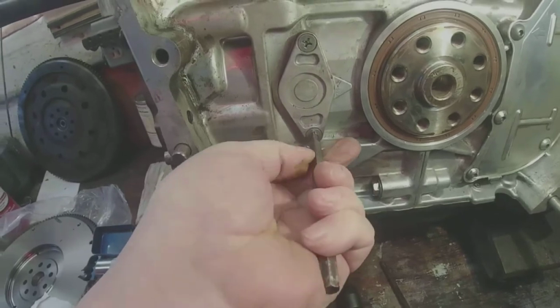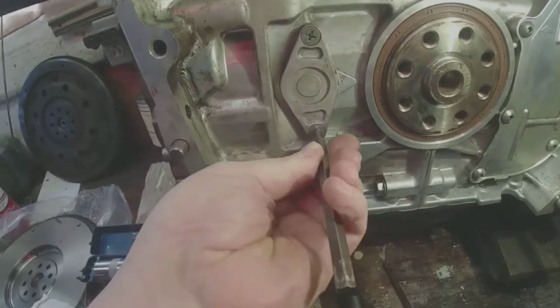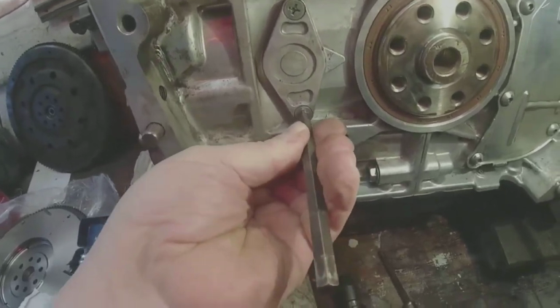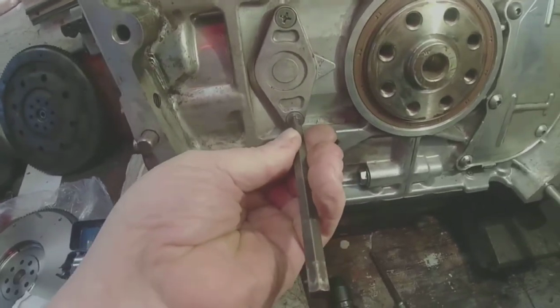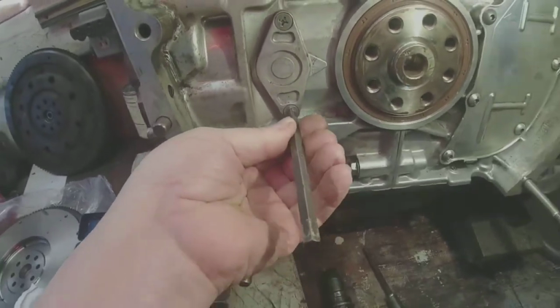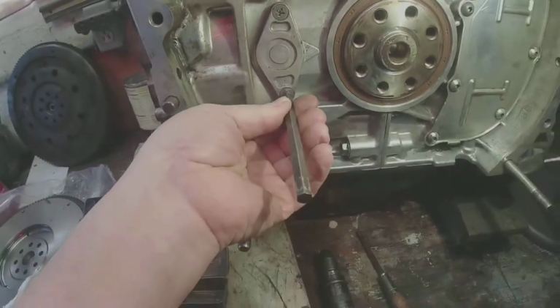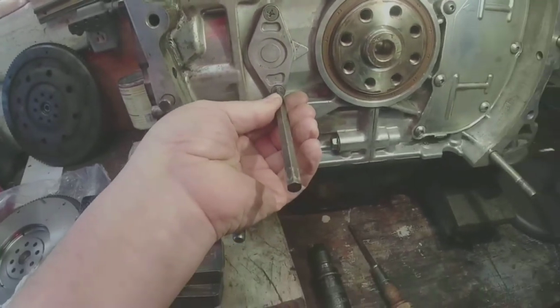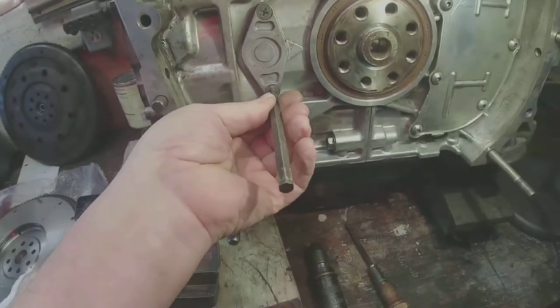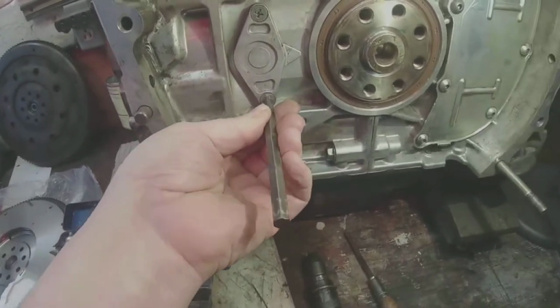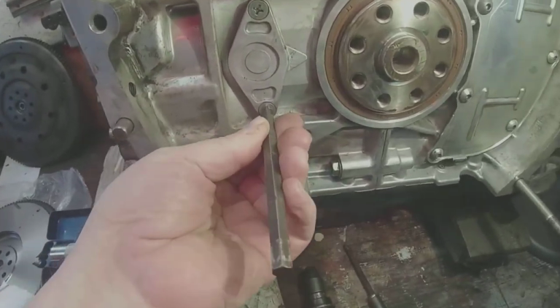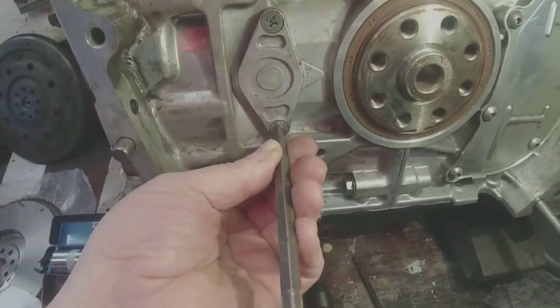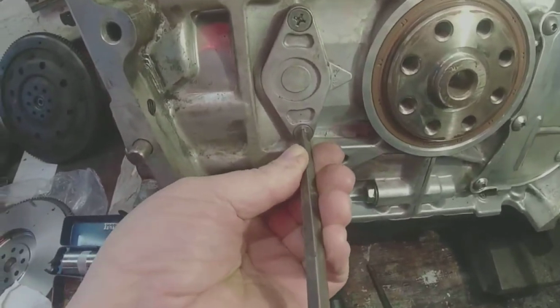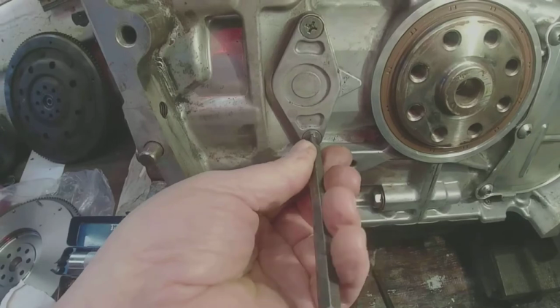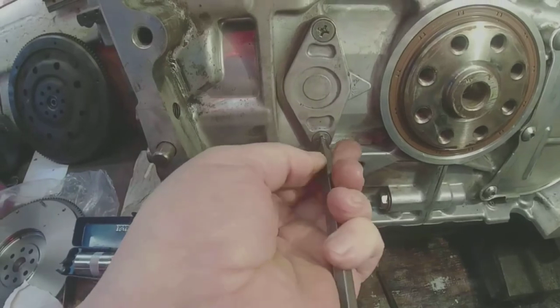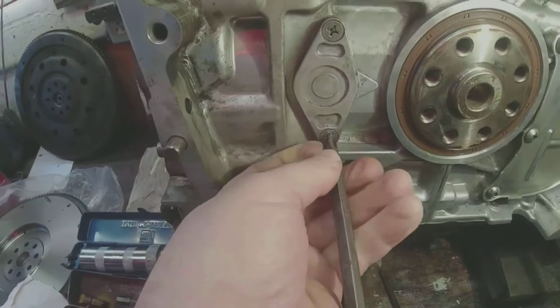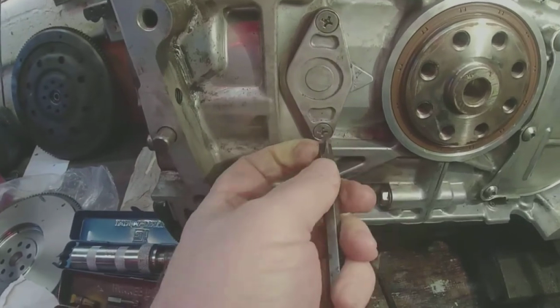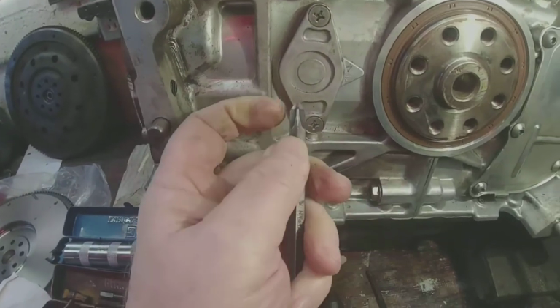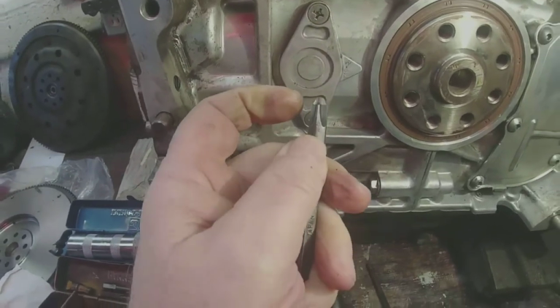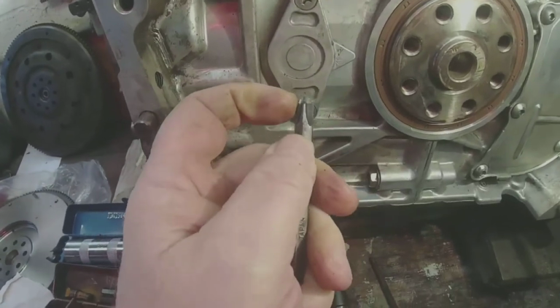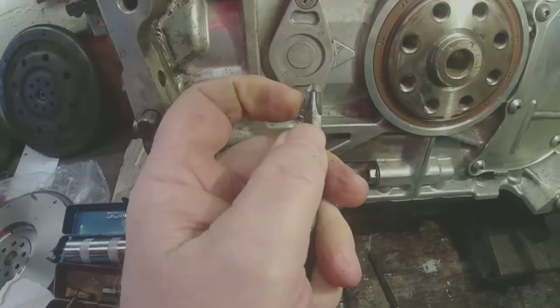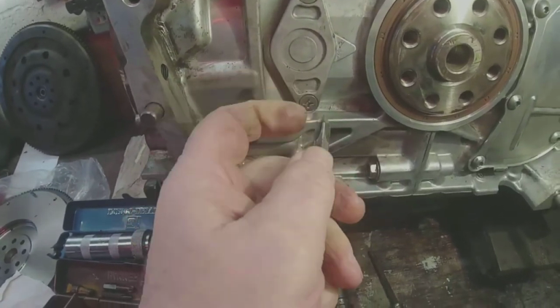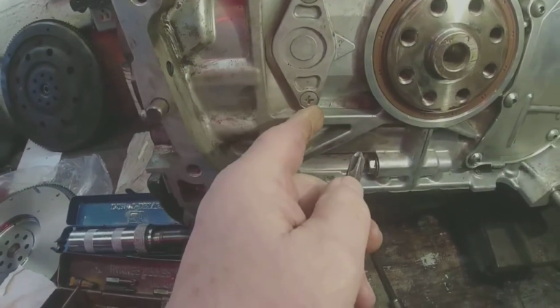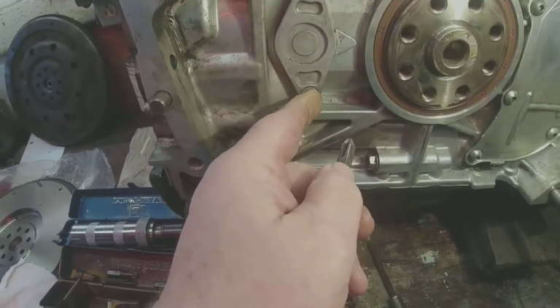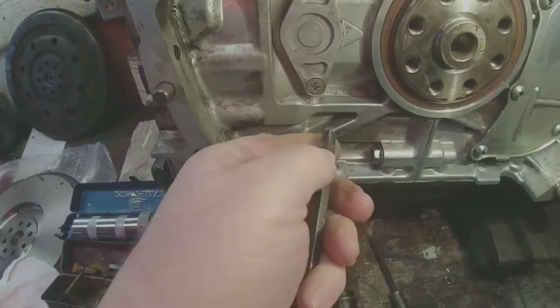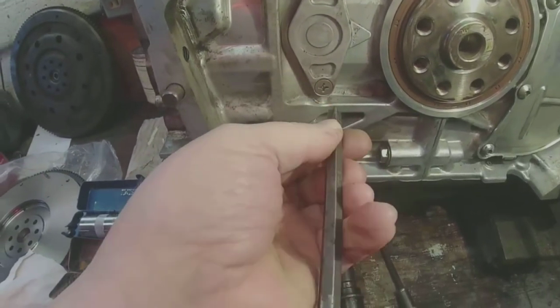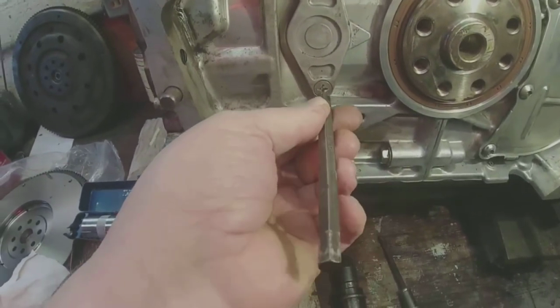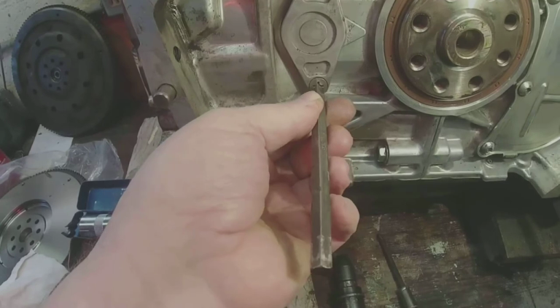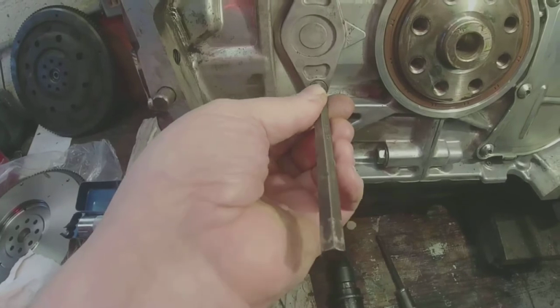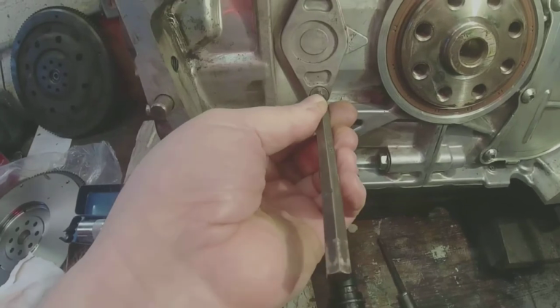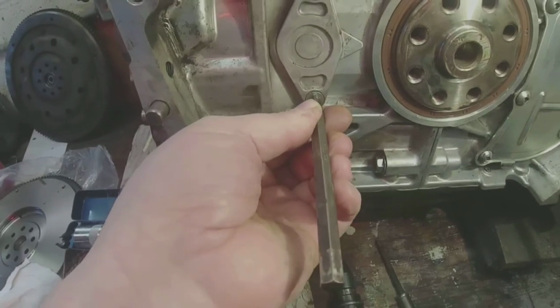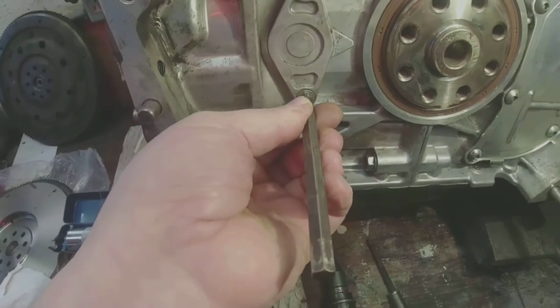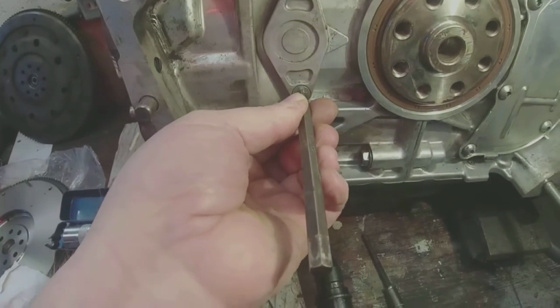Feels like it locks in place. This is a longer driver, which is fine, but this tip fits right in that slot. That's what I want to use.